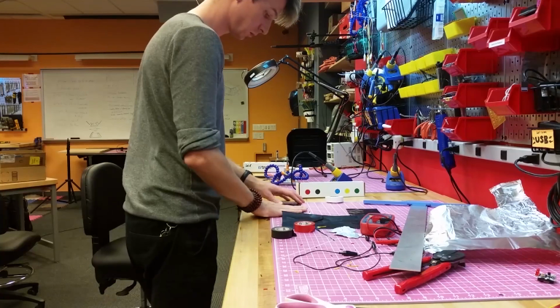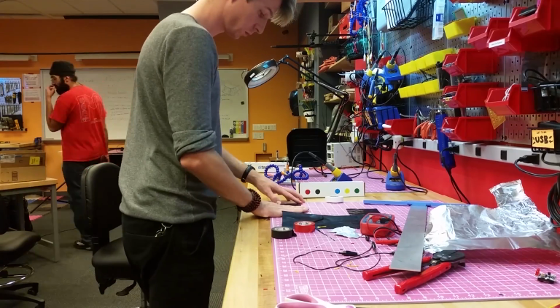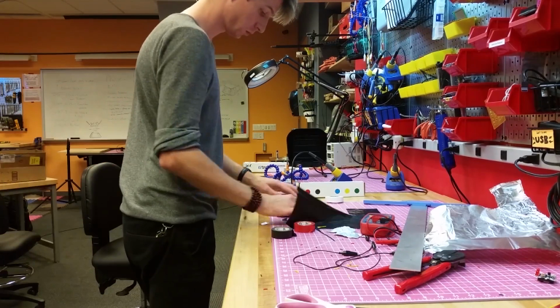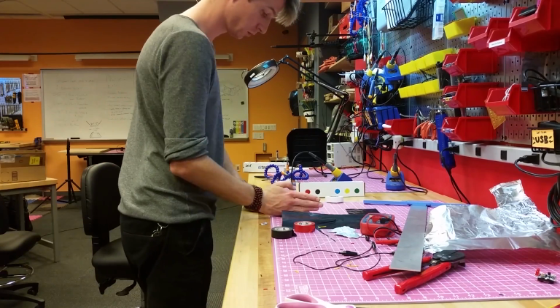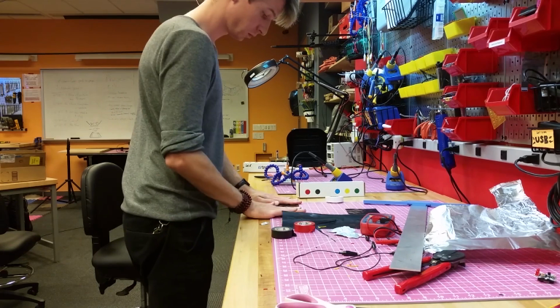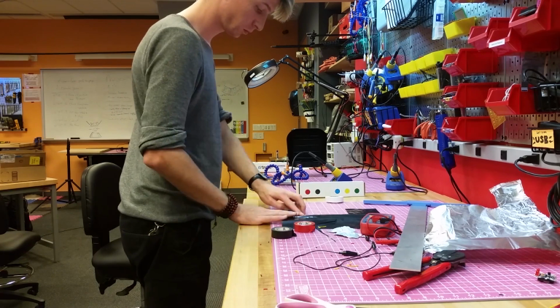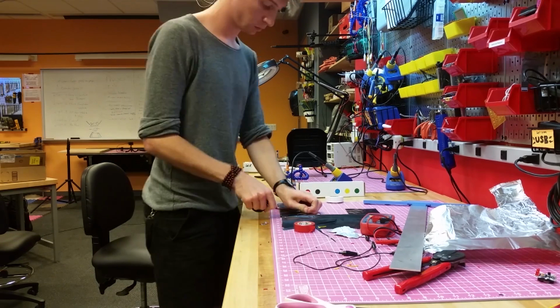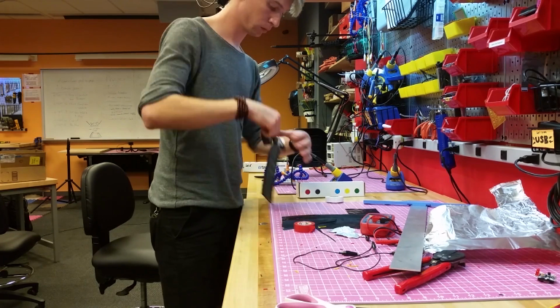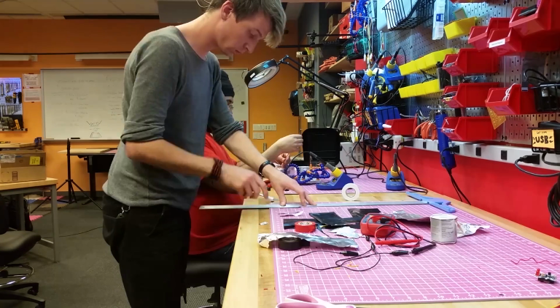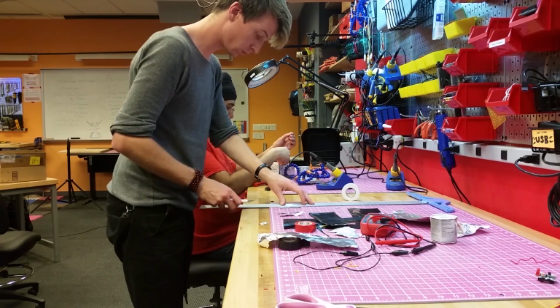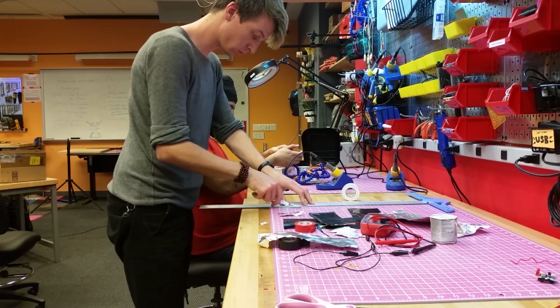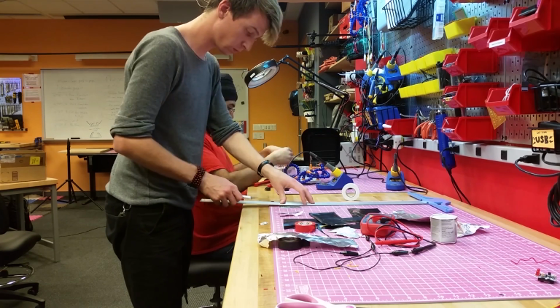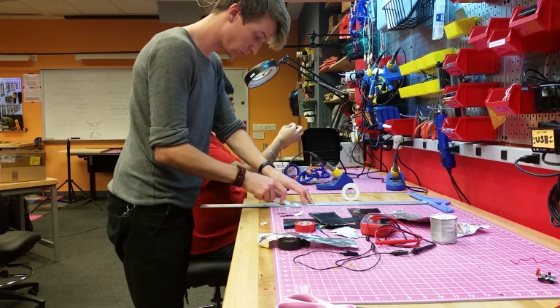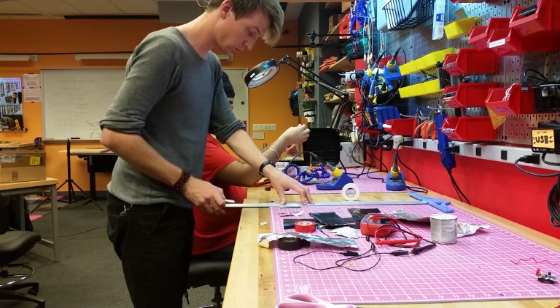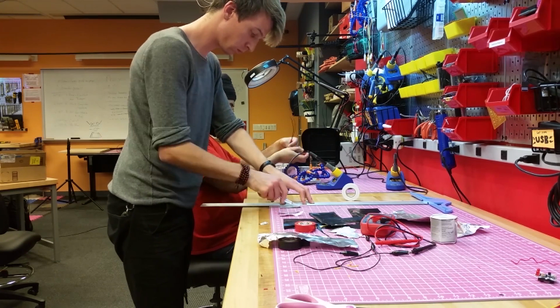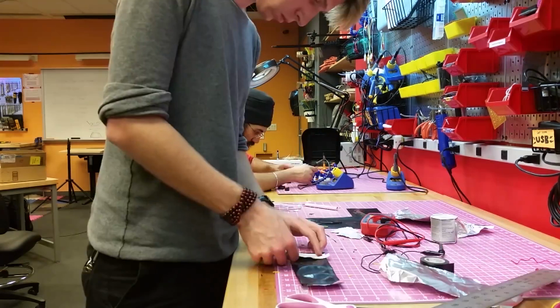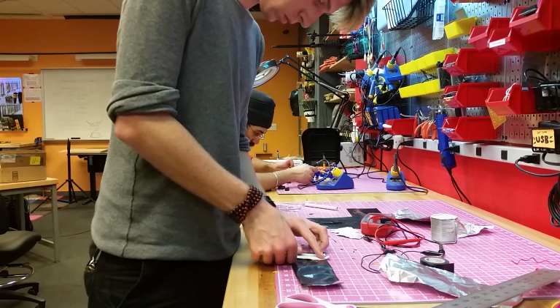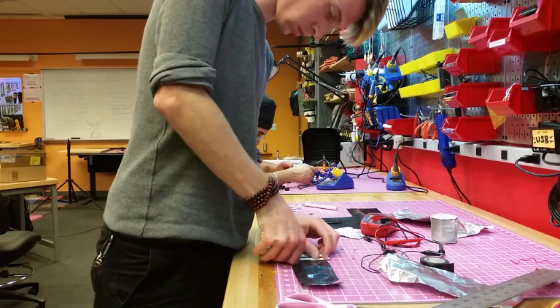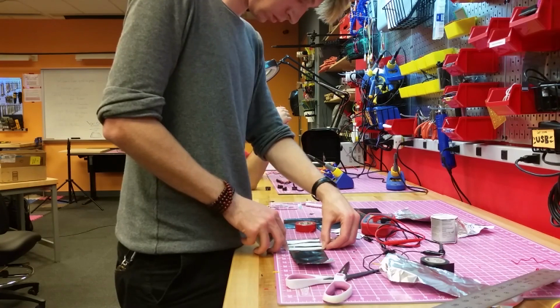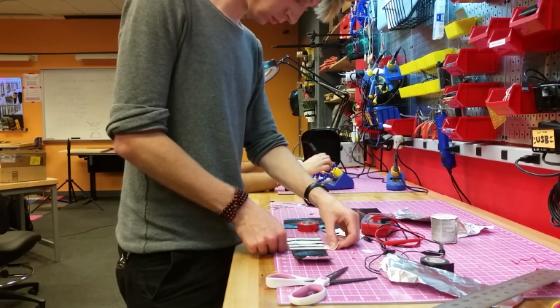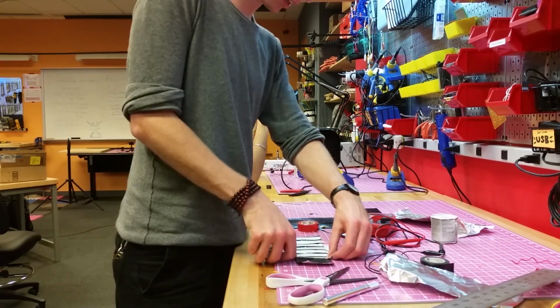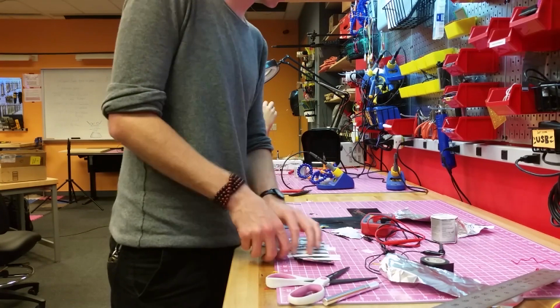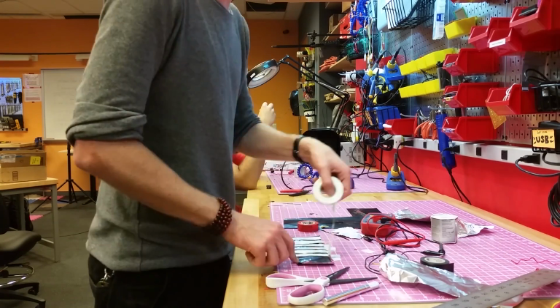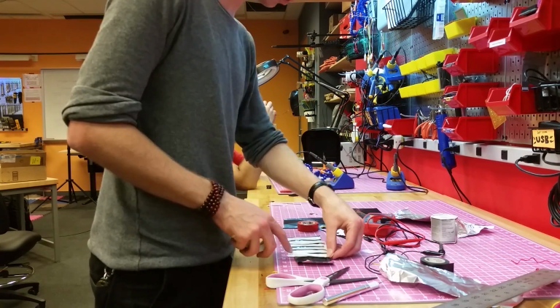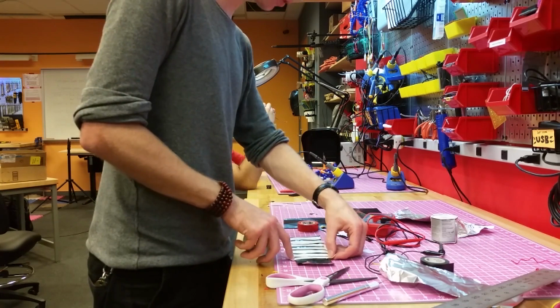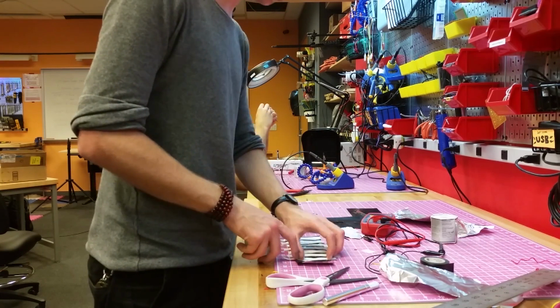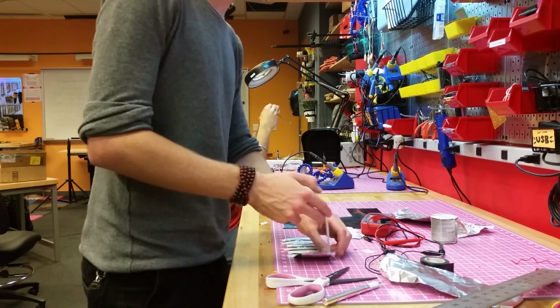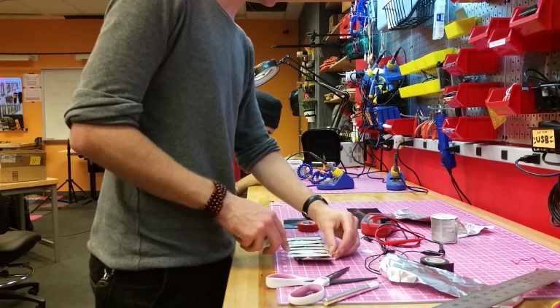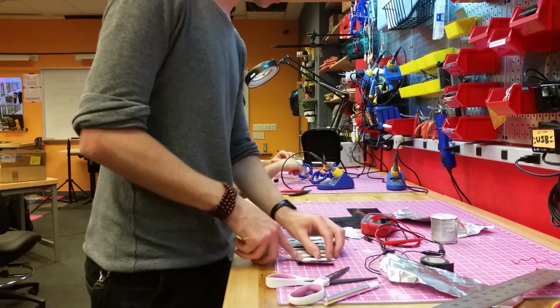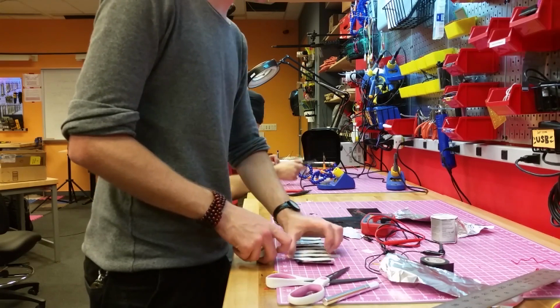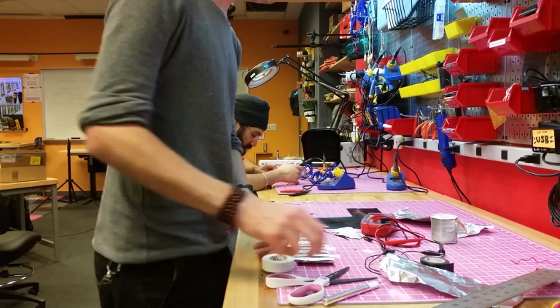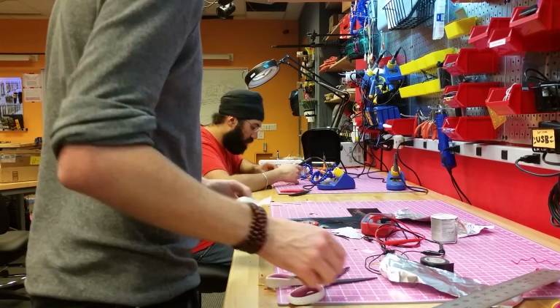There's an anti-static packing material known as Velostat. Velostat is a black conductive plastic. It has an interesting property where compressing the material causes it to lower in resistance as a function of the force applied. We exploited this to make a MIDI keyboard that can detect velocity.